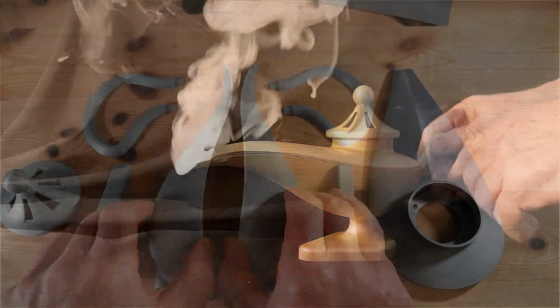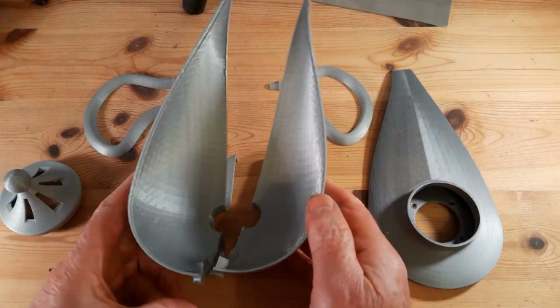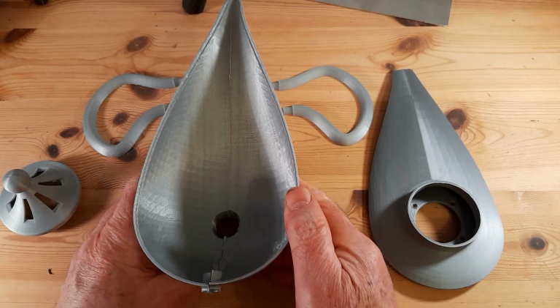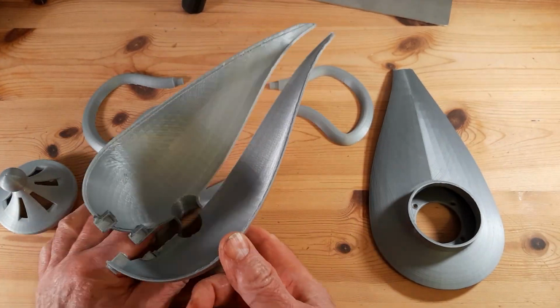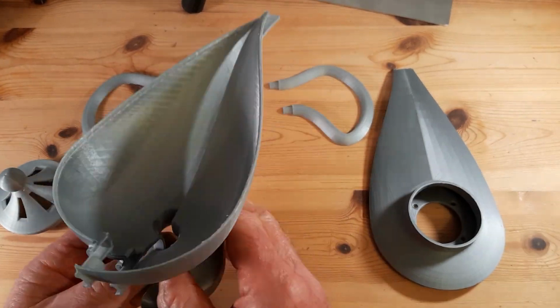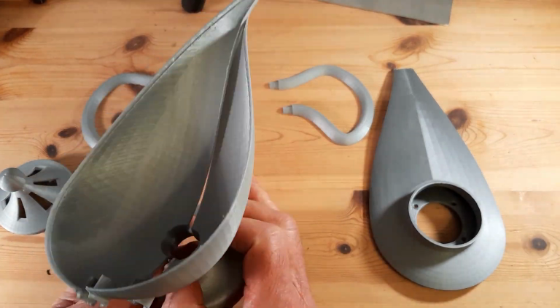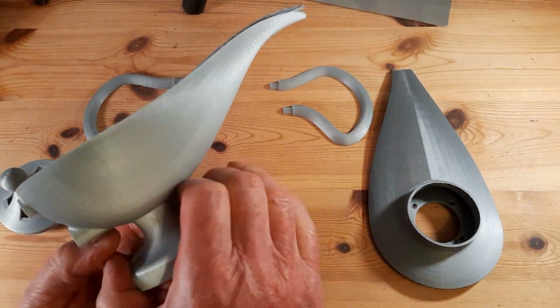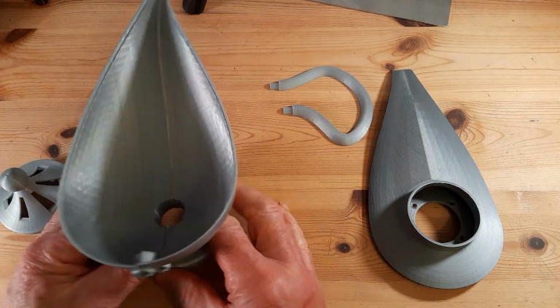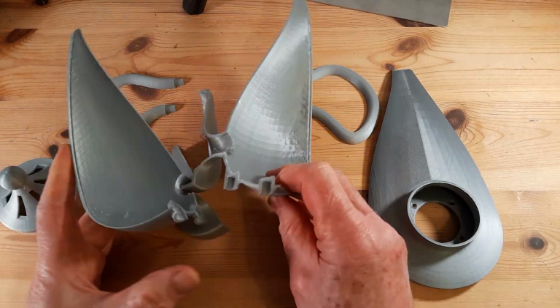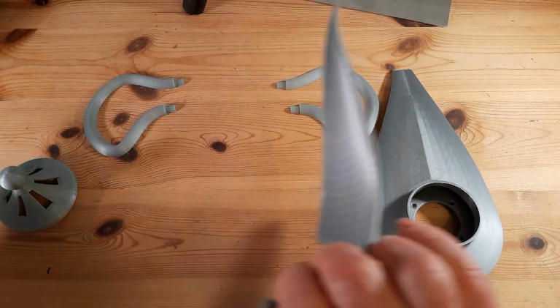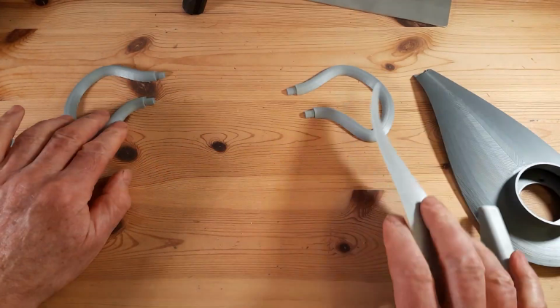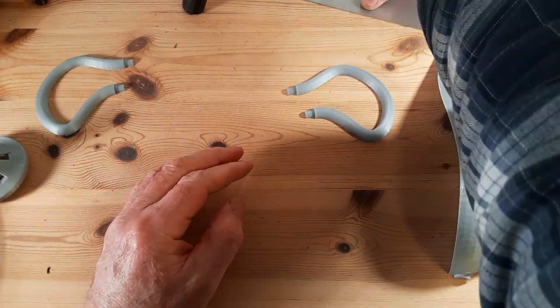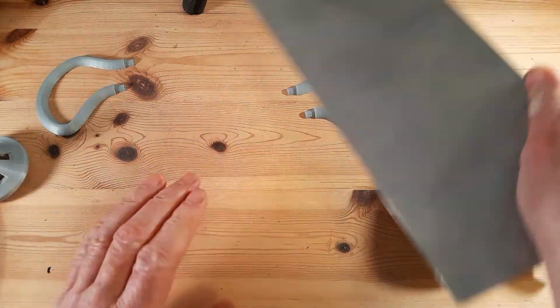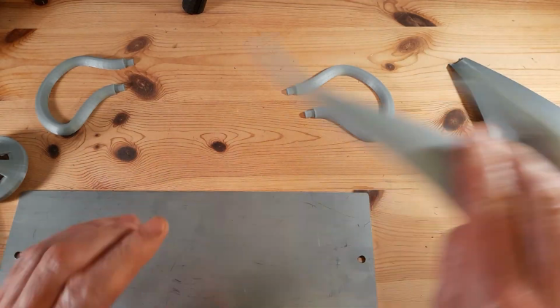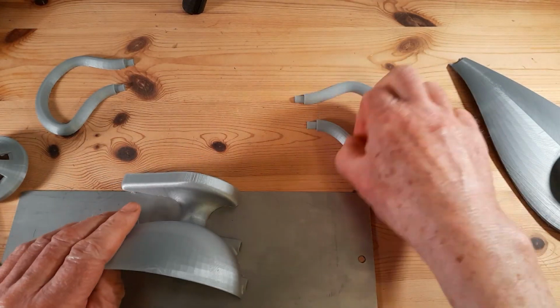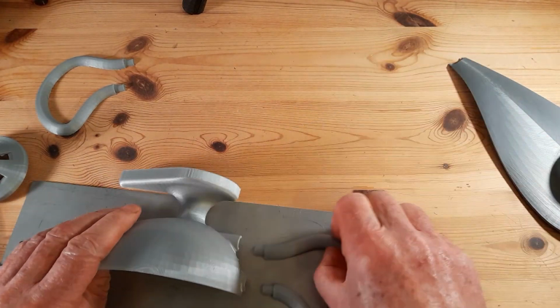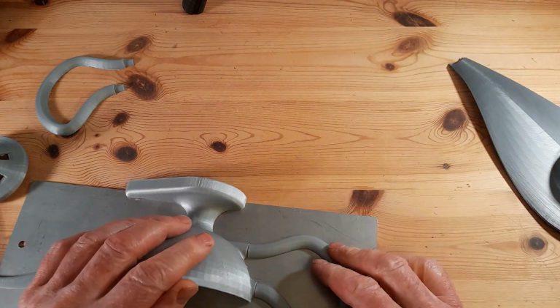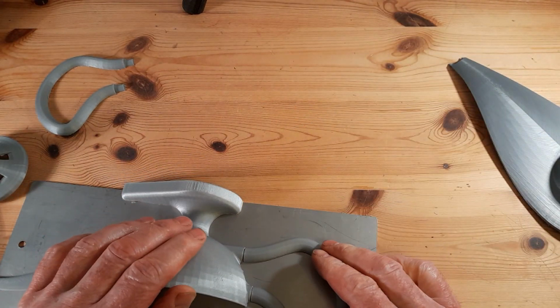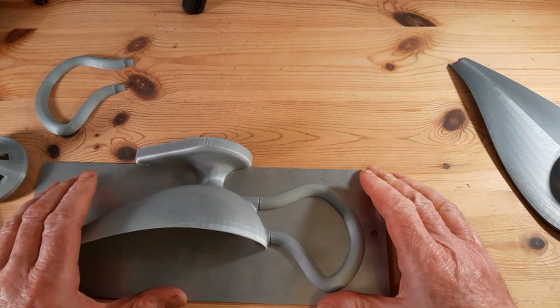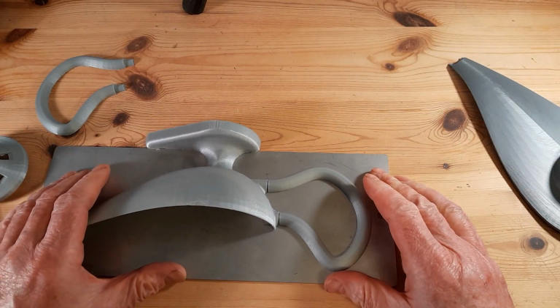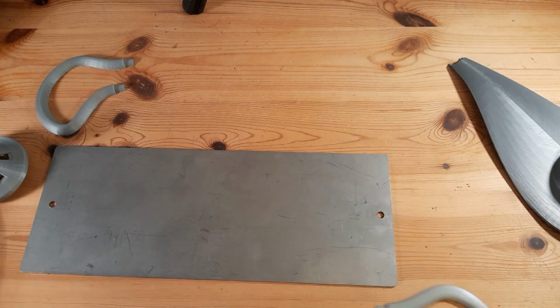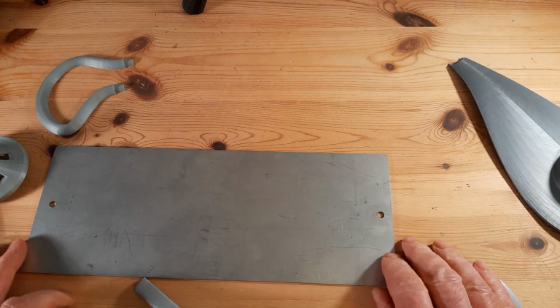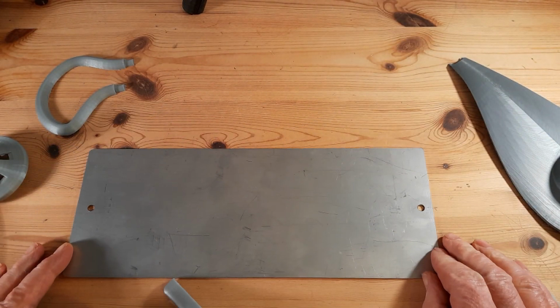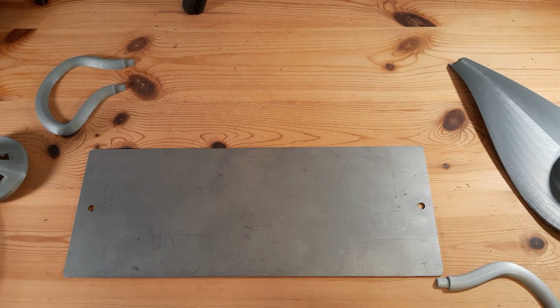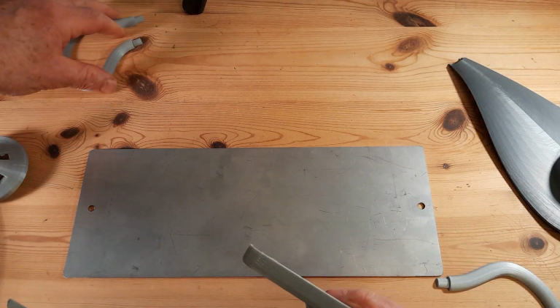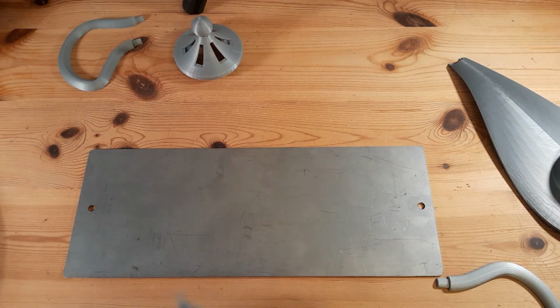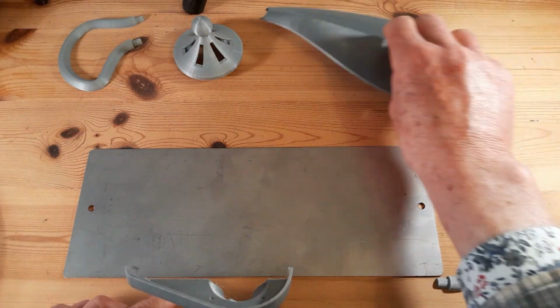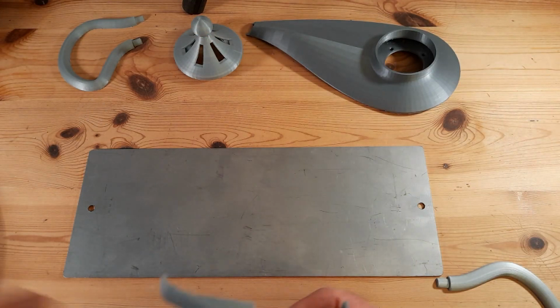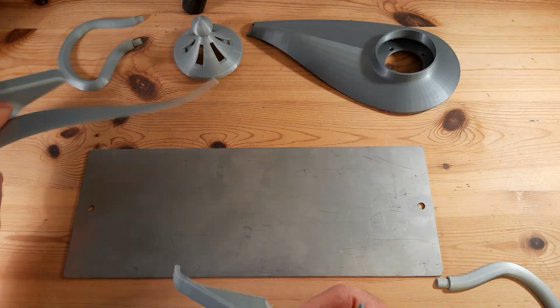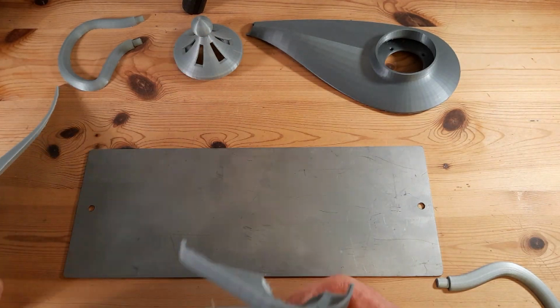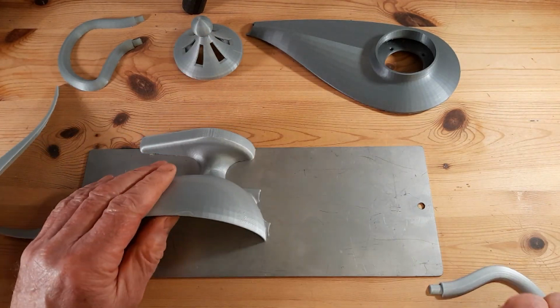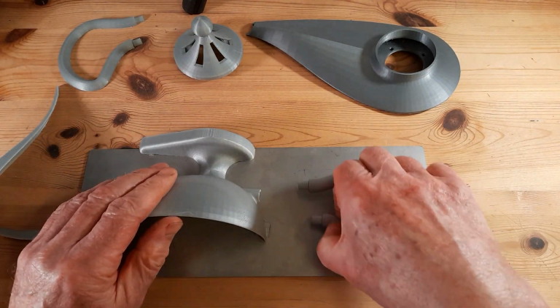This video is a brief extract from the fabrication of a genie lamp for a theater prop. I ran into a problem with the fit and was able to solve it just by softening up the PLA with warm water.